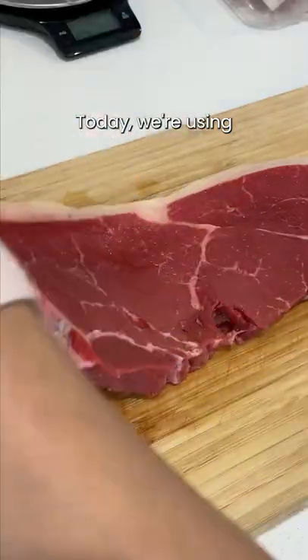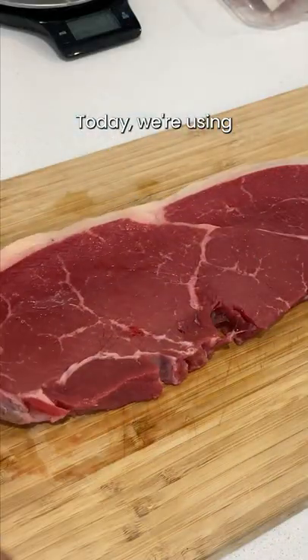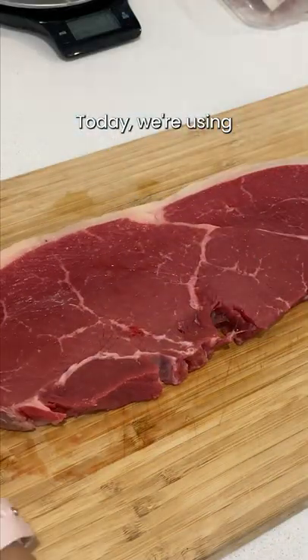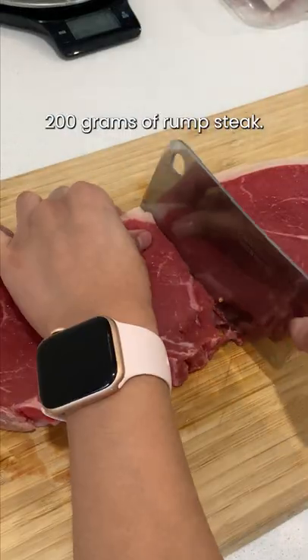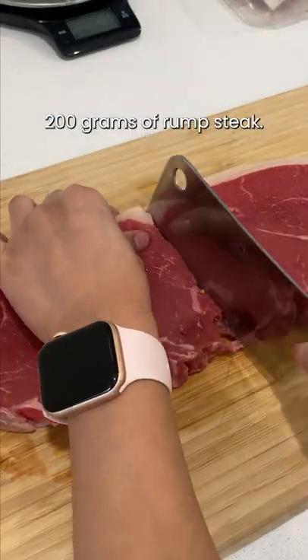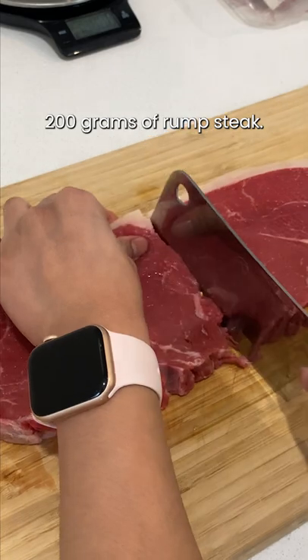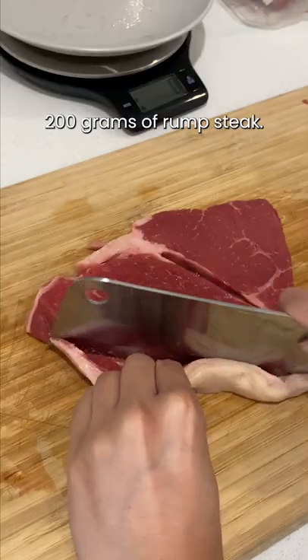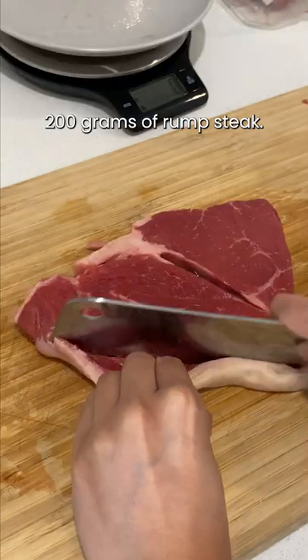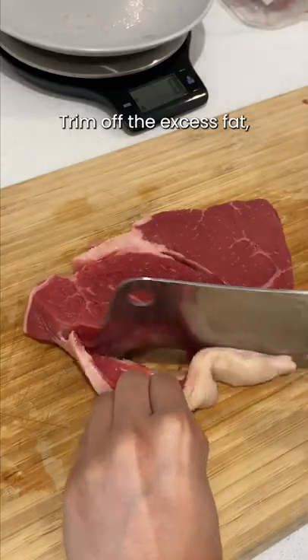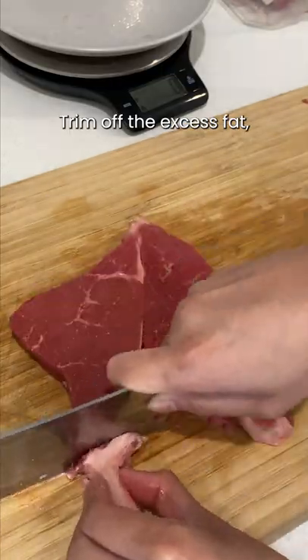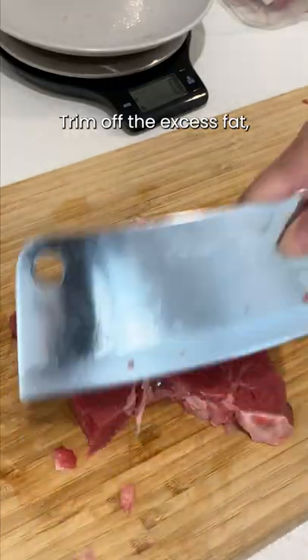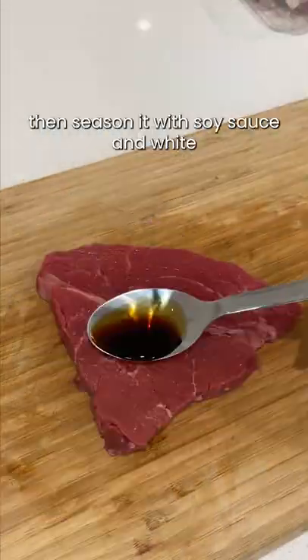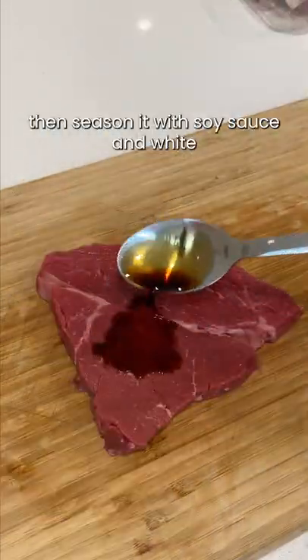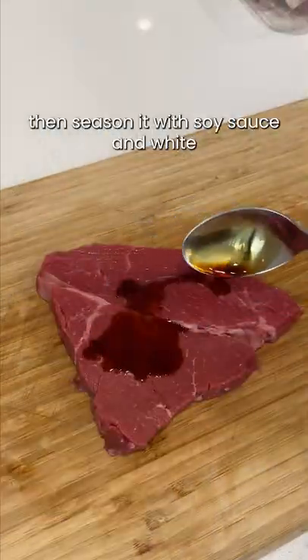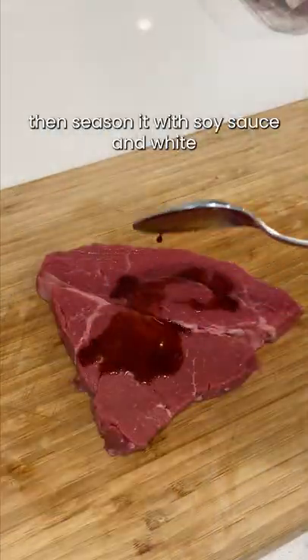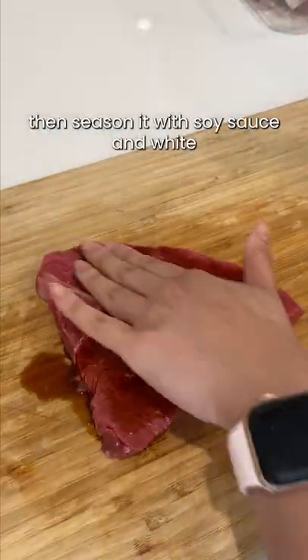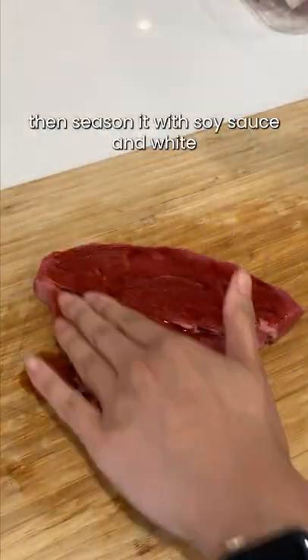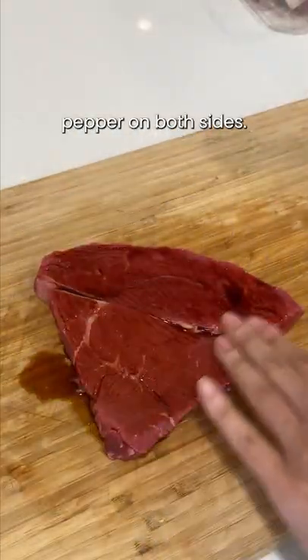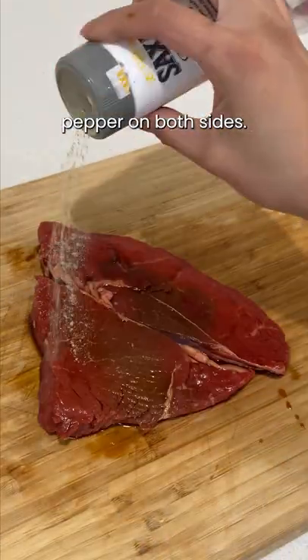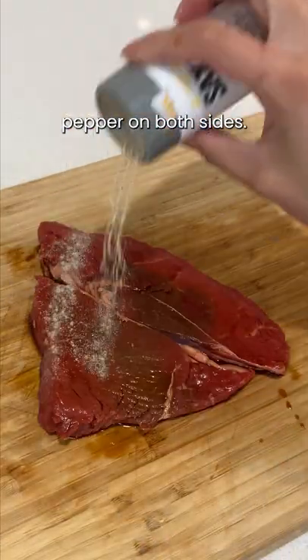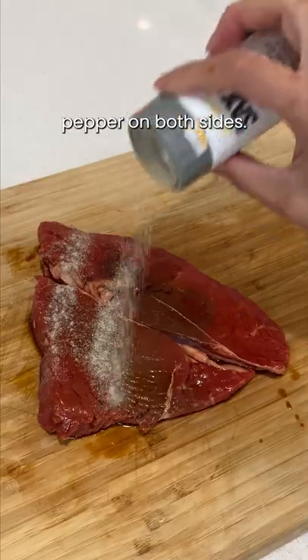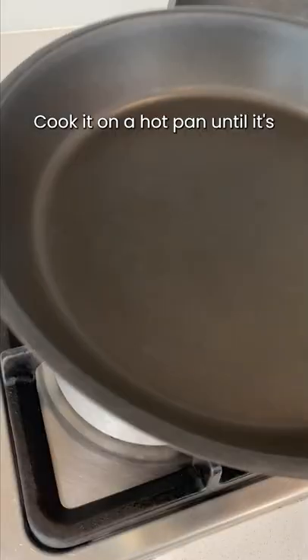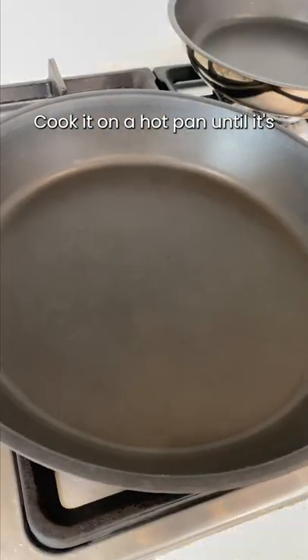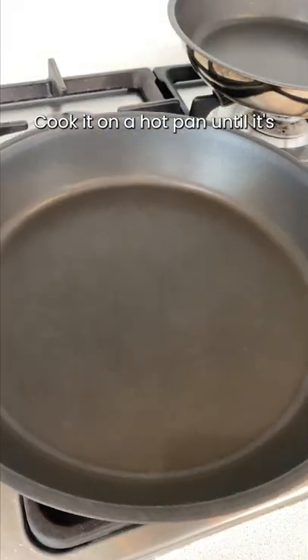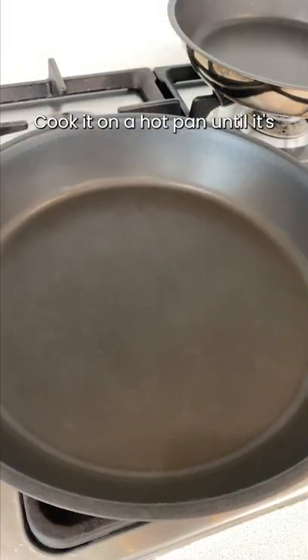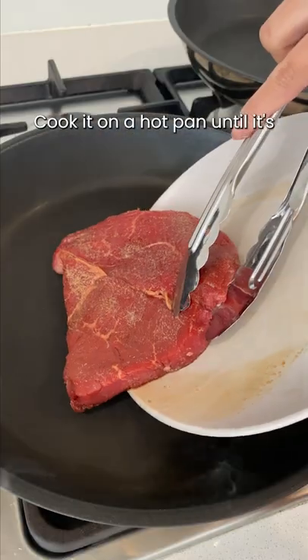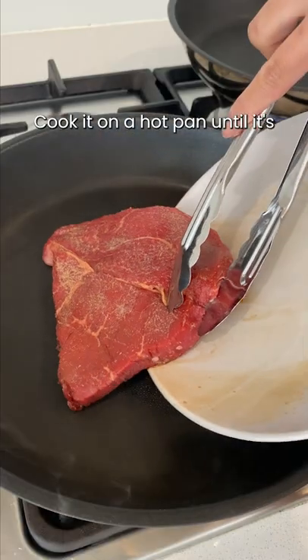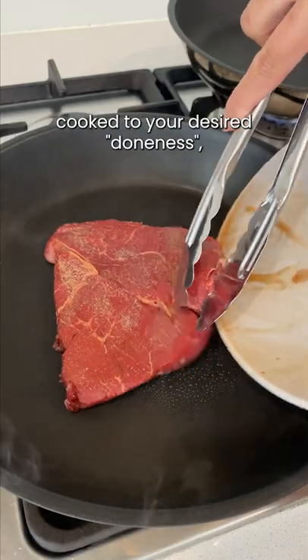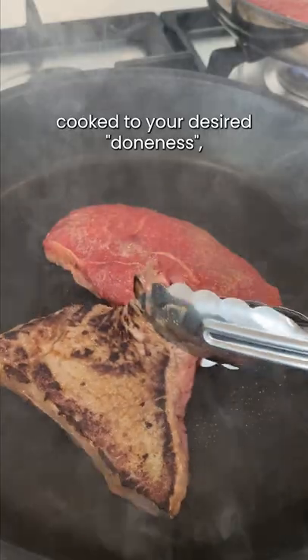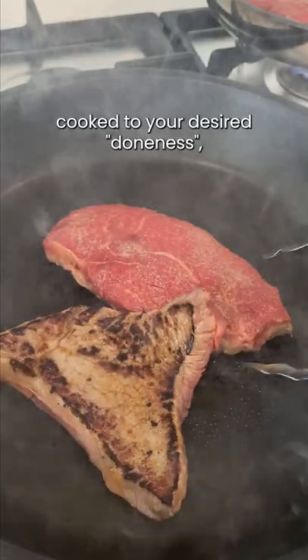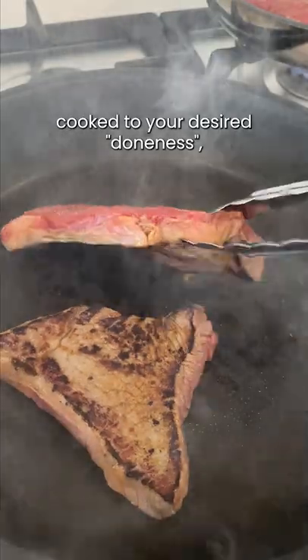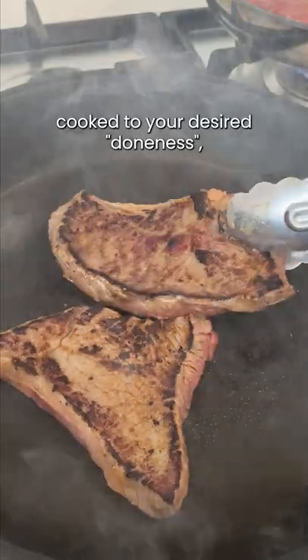Today we're using 200 grams of rump steak. Trim off the excess fat, then season it with soy sauce and white pepper on both sides. Cook it on a hot pan until it's cooked to your desired doneness.